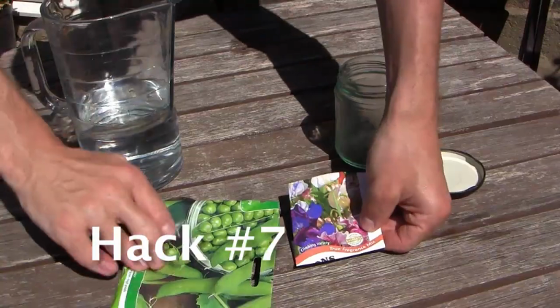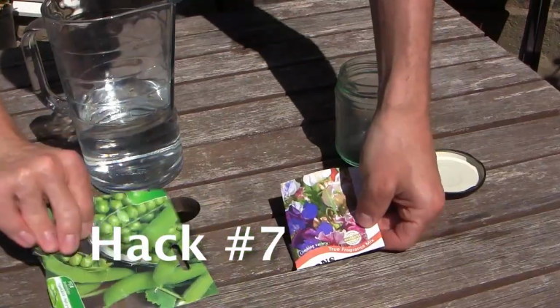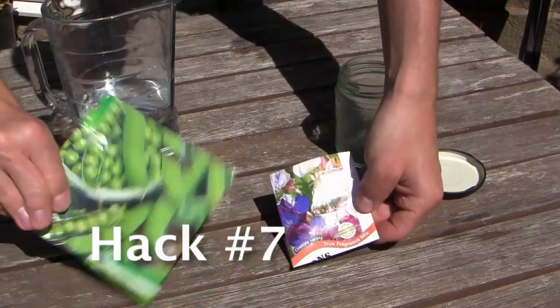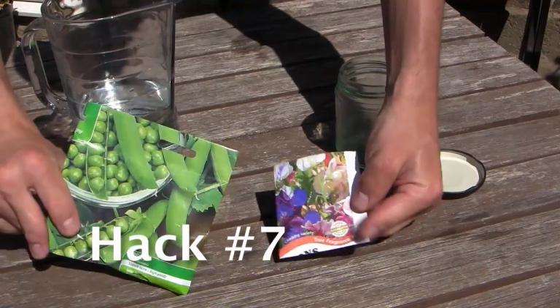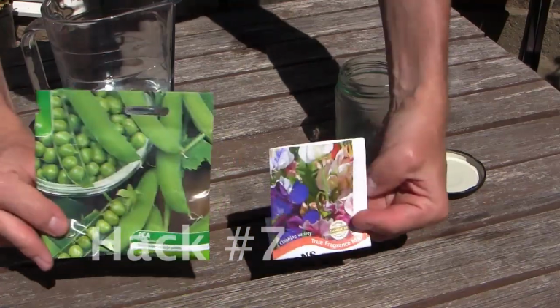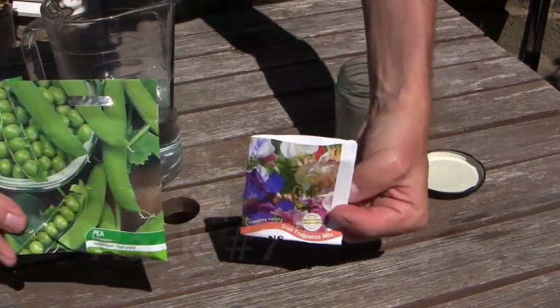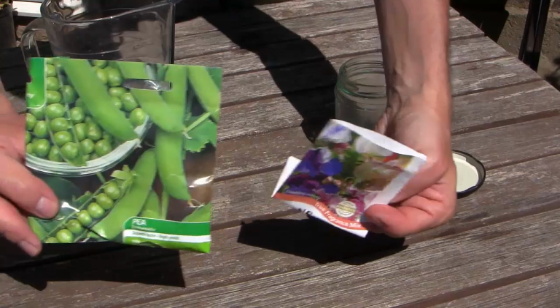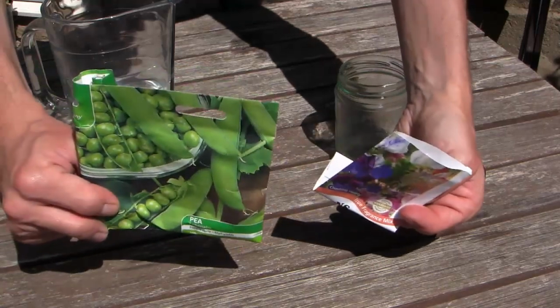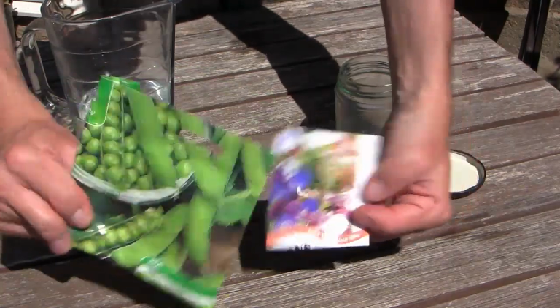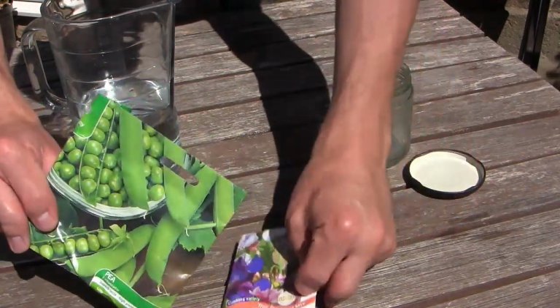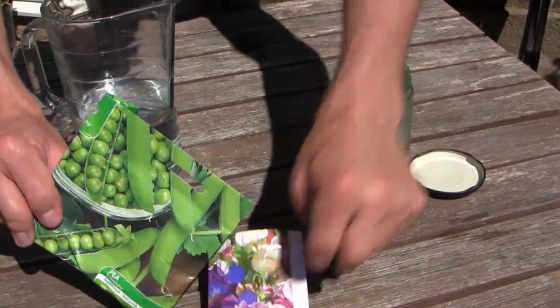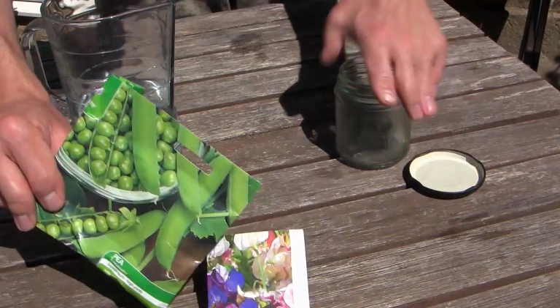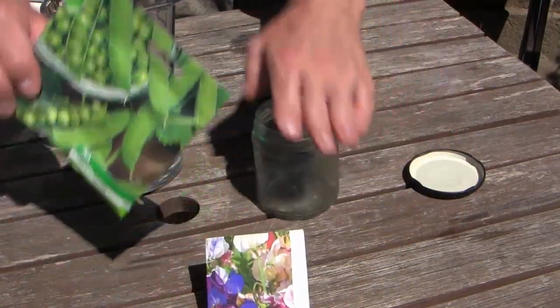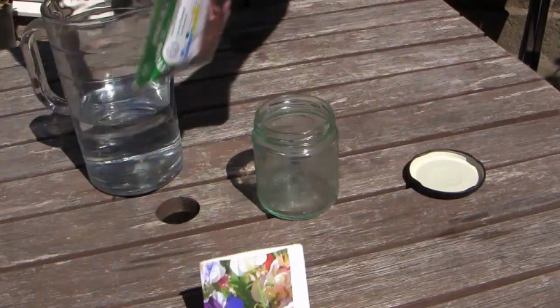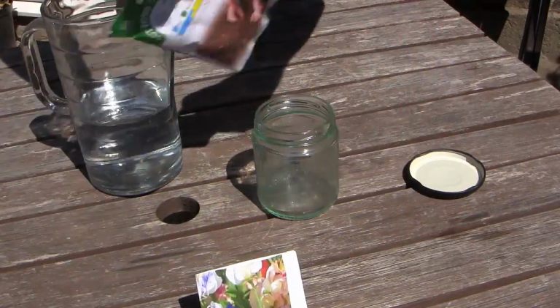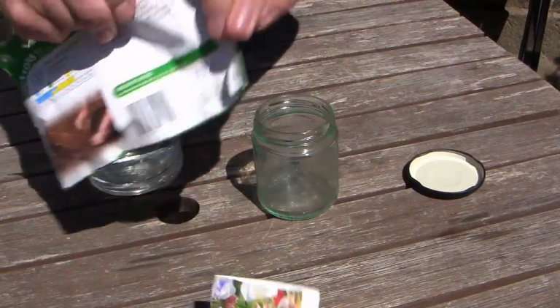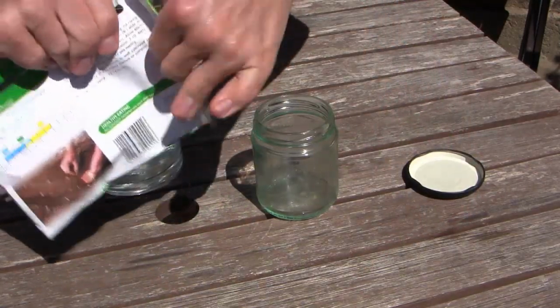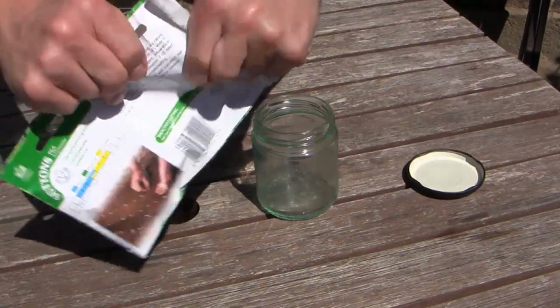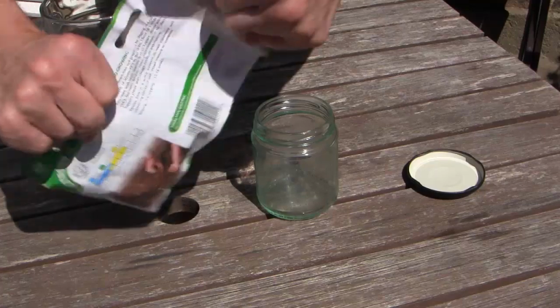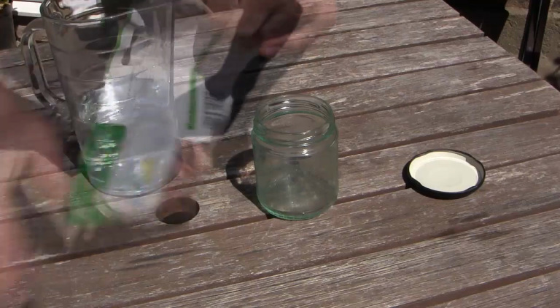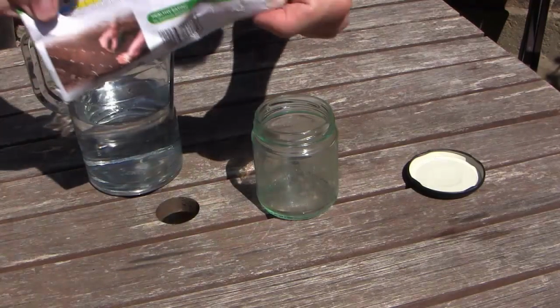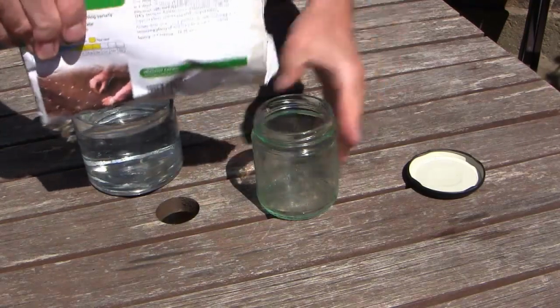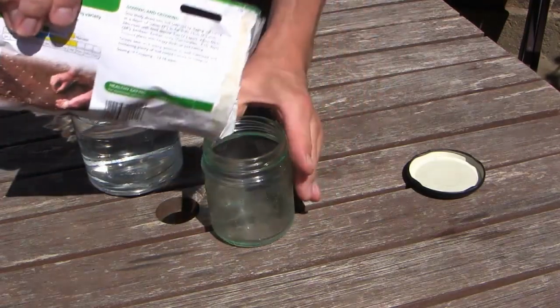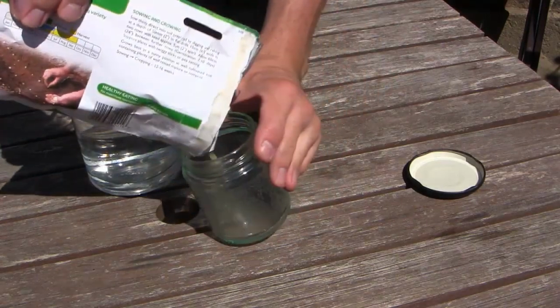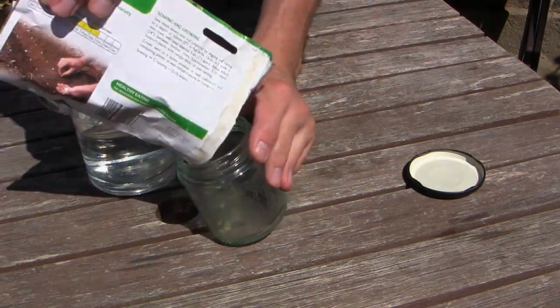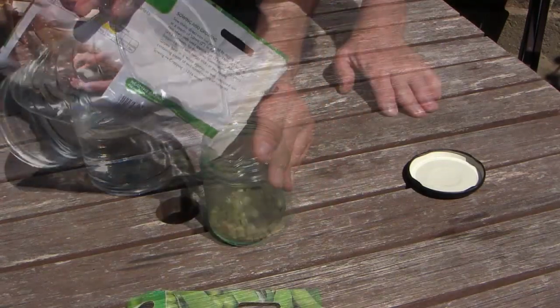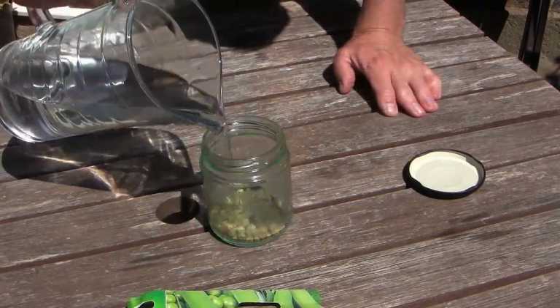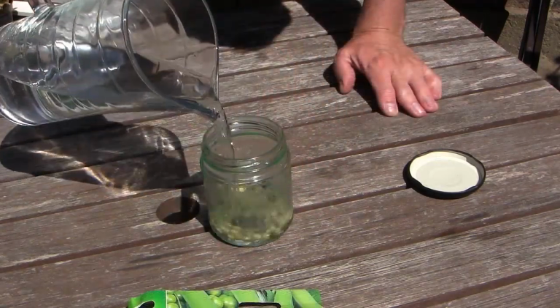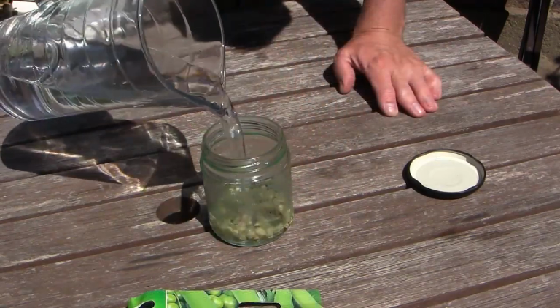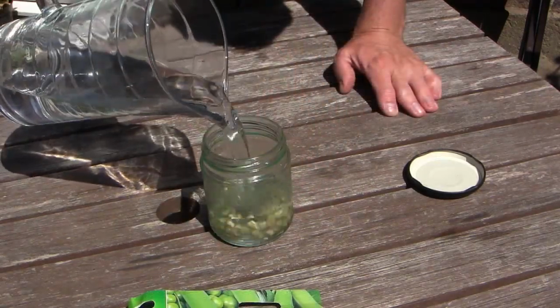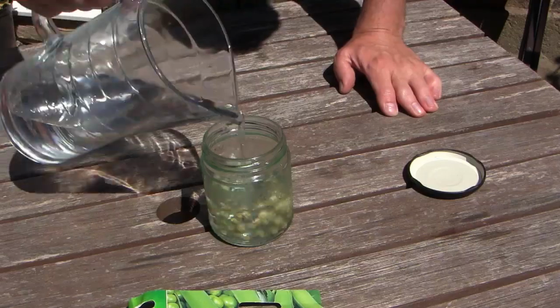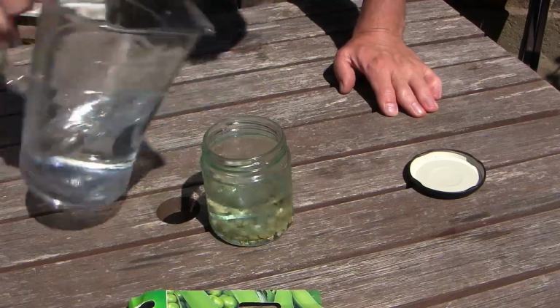Some seeds like peas and sweet peas have a hard coating. Once planted out, it takes a while for this coating to break down and for germination to begin. Get a head start by soaking the seeds you'll use in lukewarm water overnight, then plant out as usual.